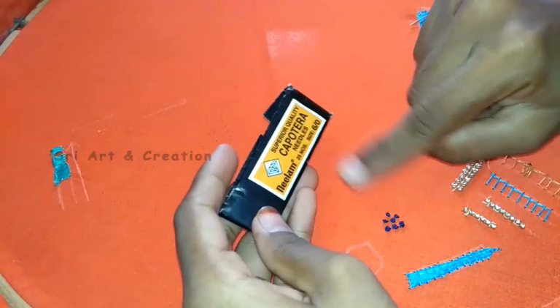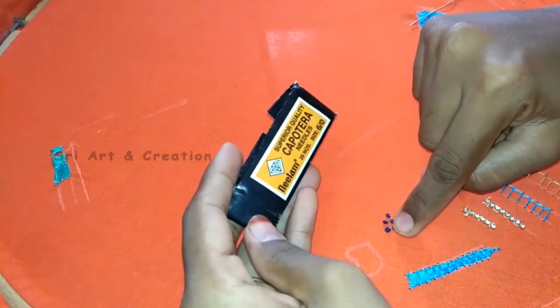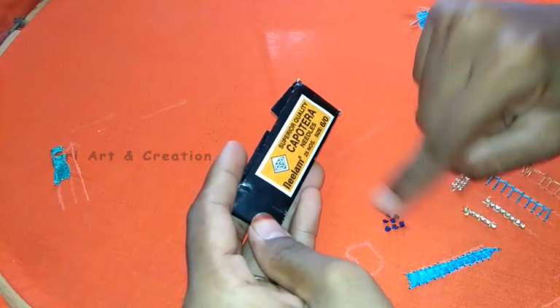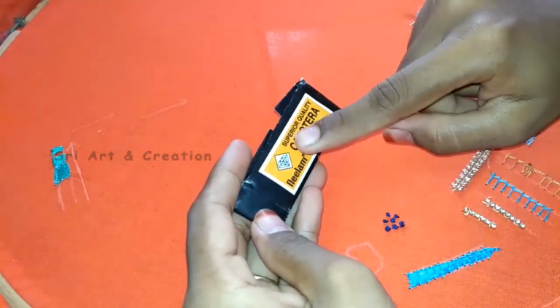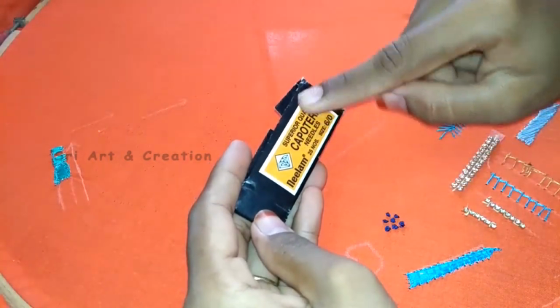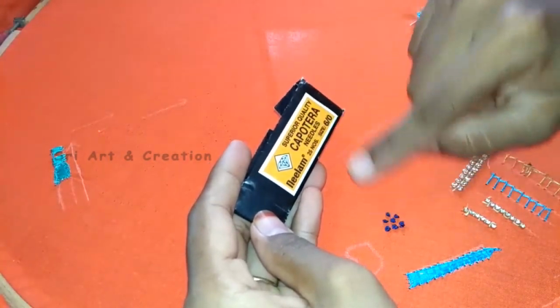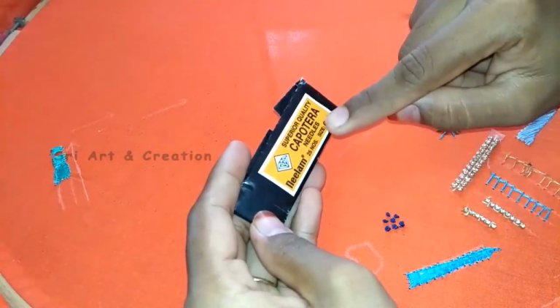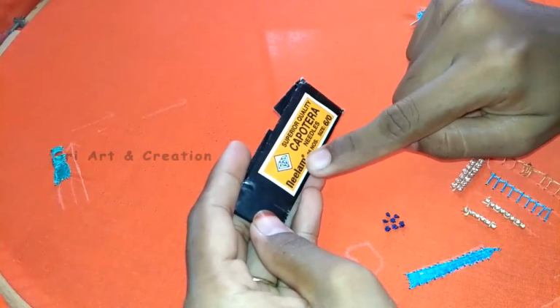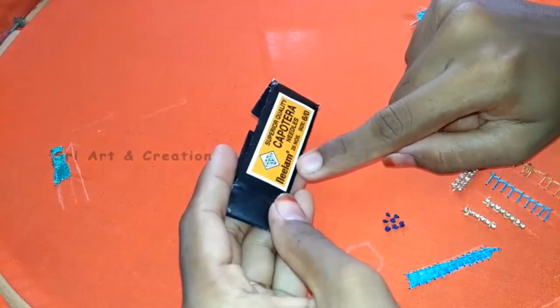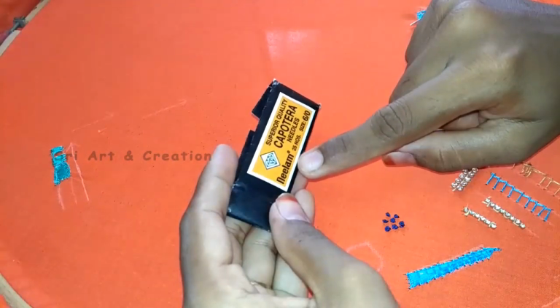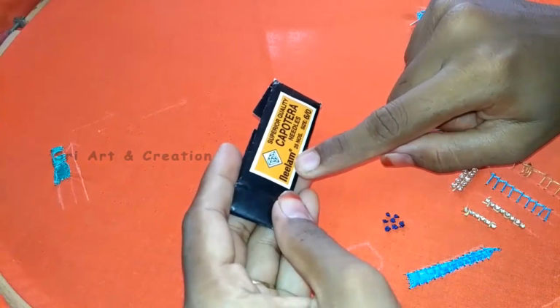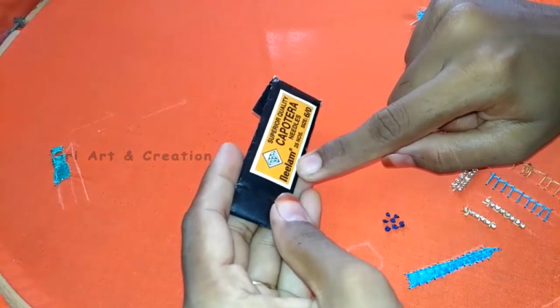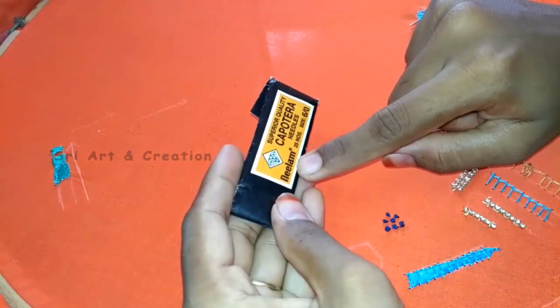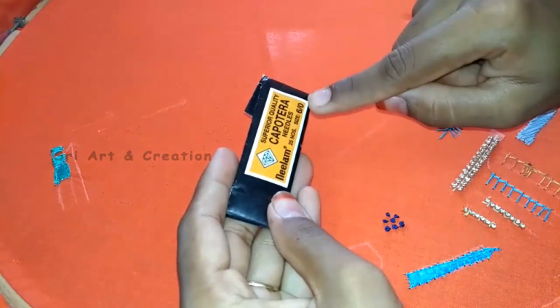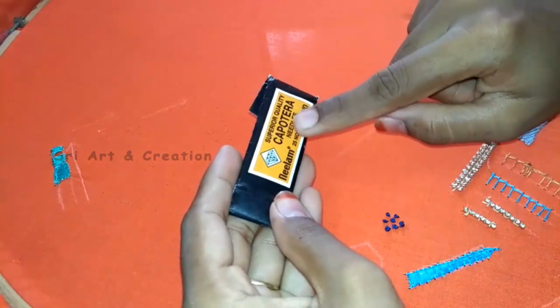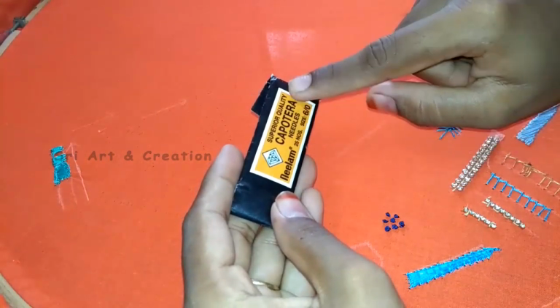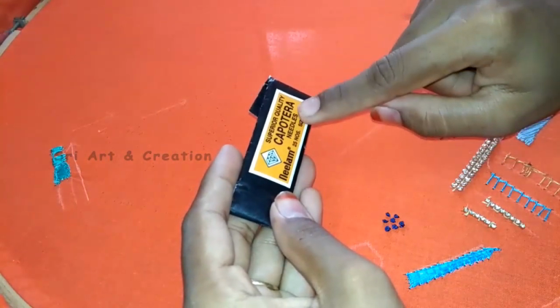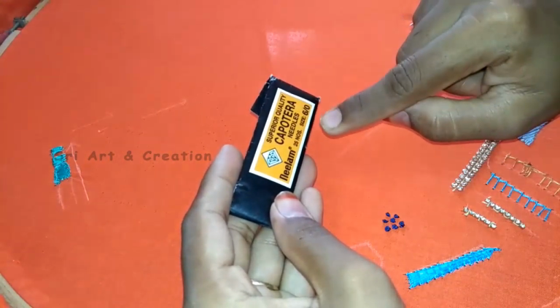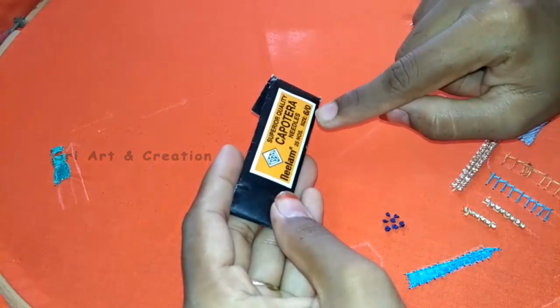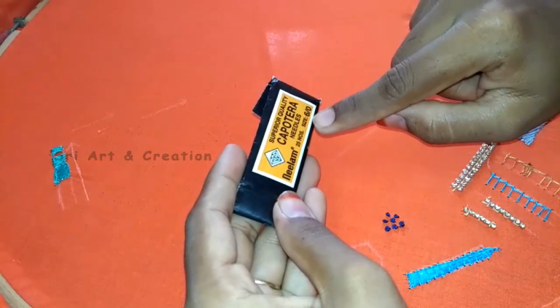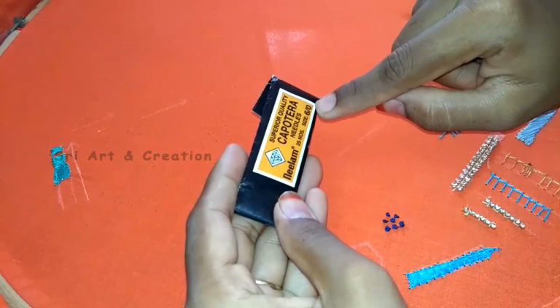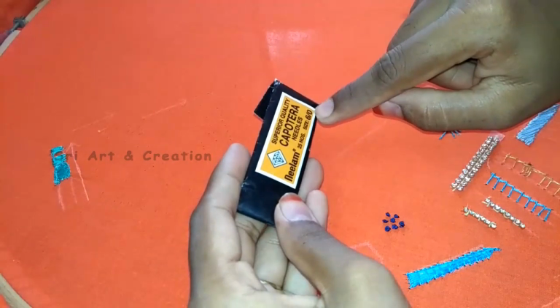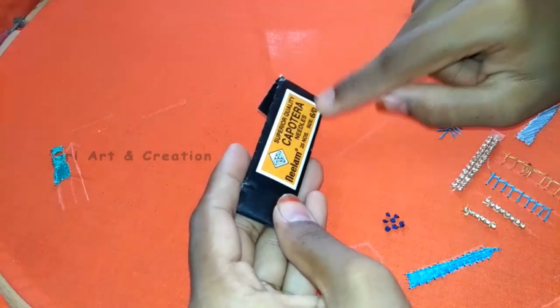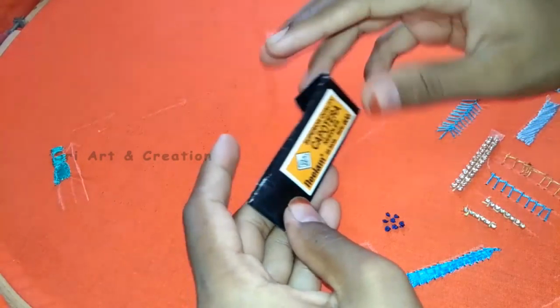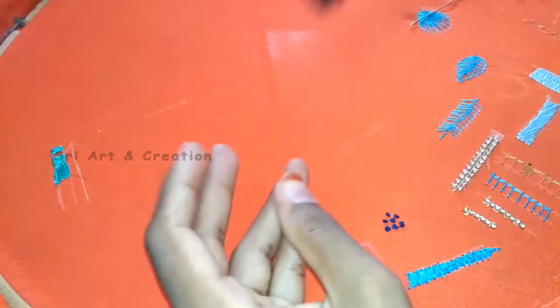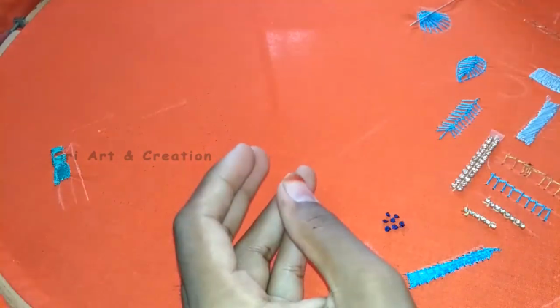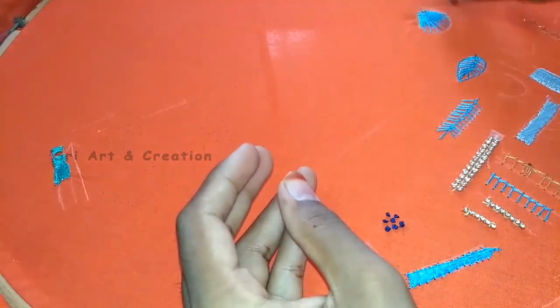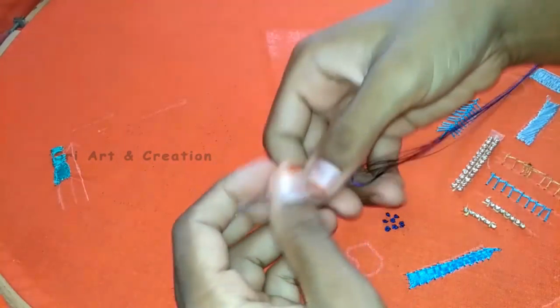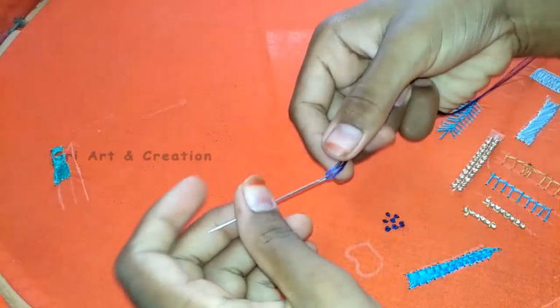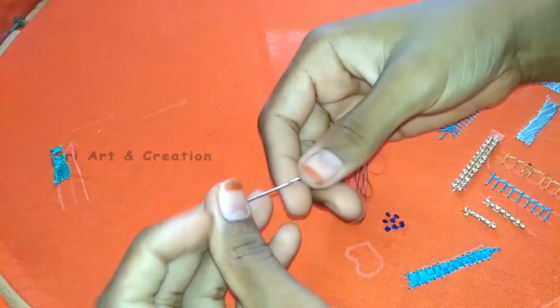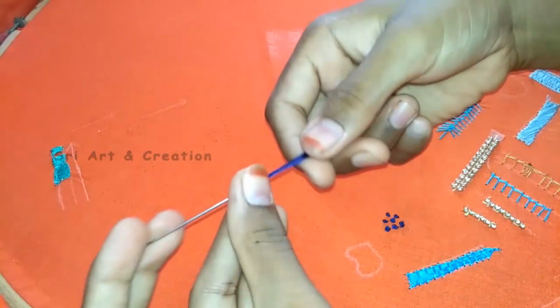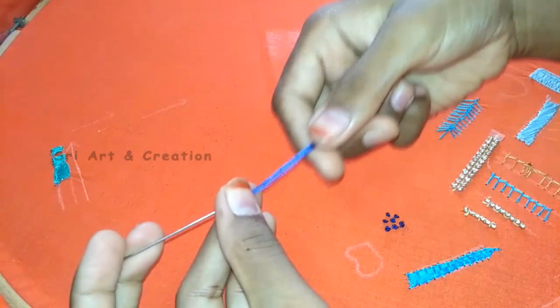We will use a needle for the French knot. The brand name is Yellow. The needle is a cap or rod needle, size 6. The size is correct.